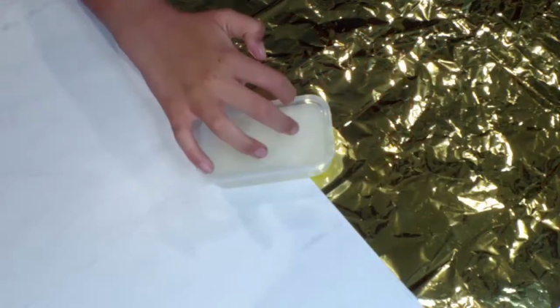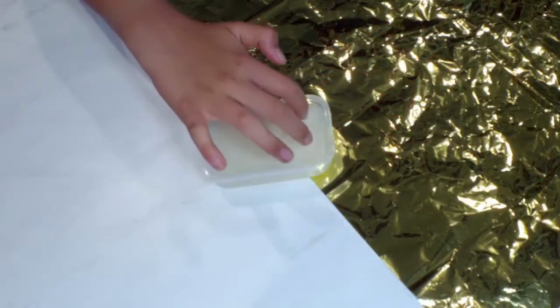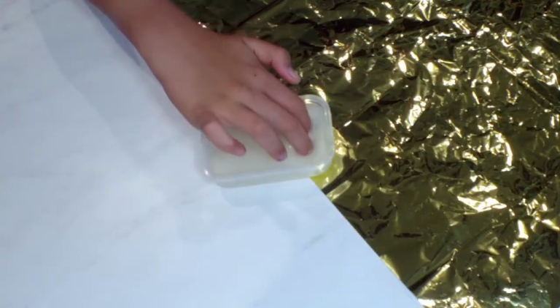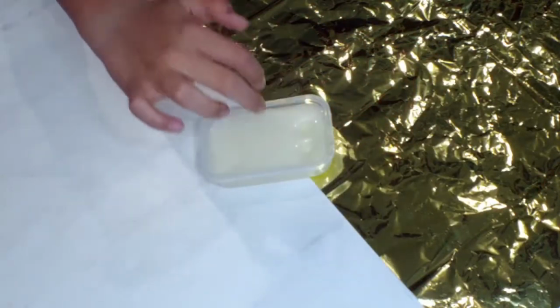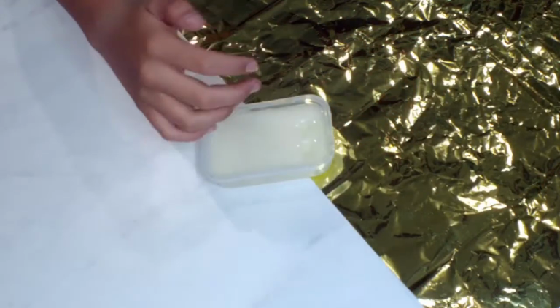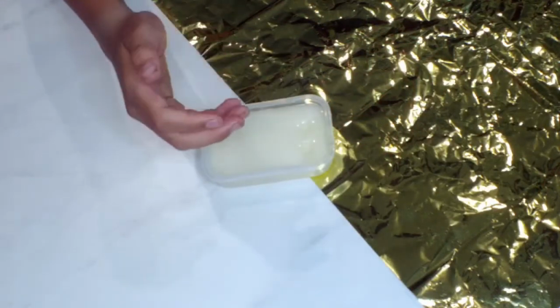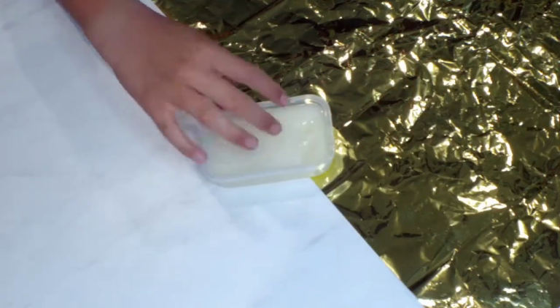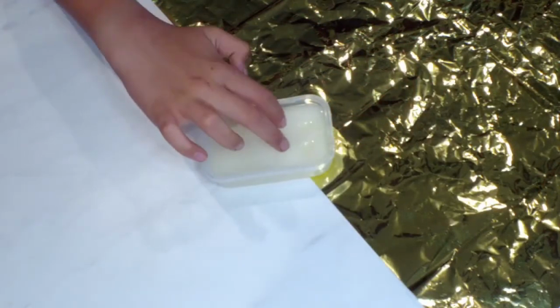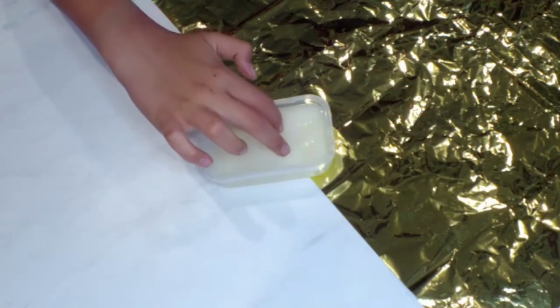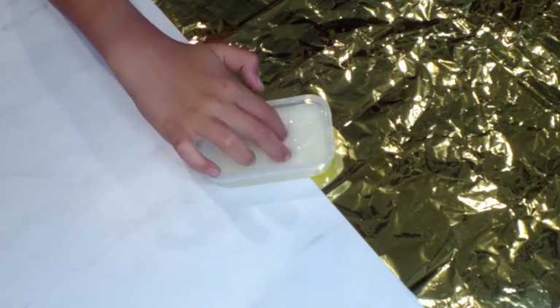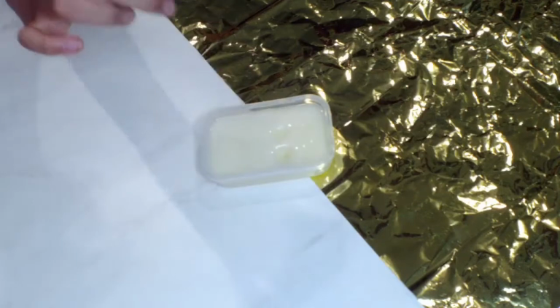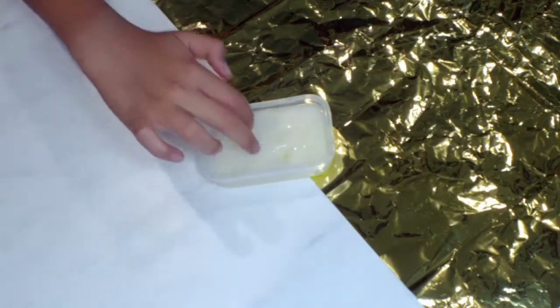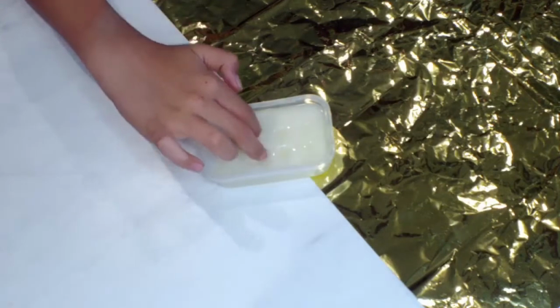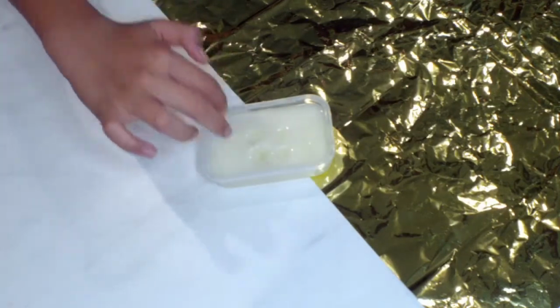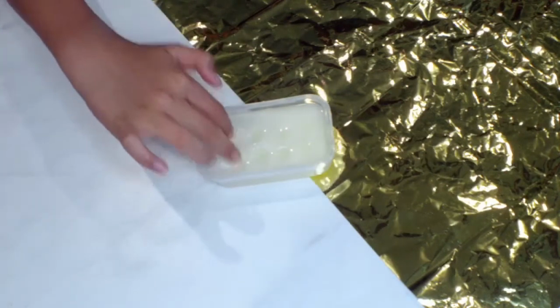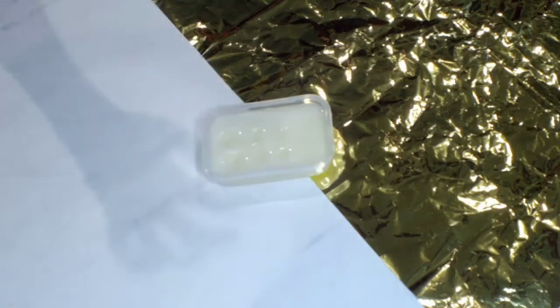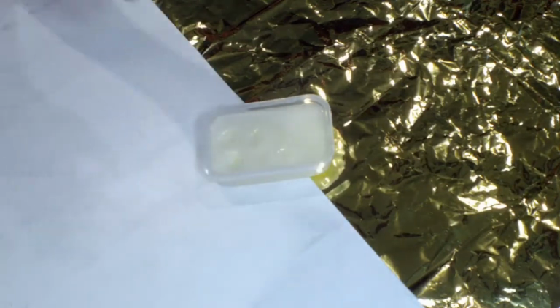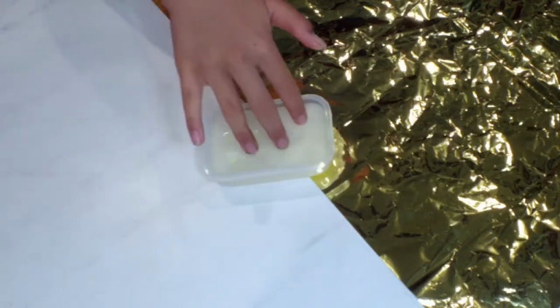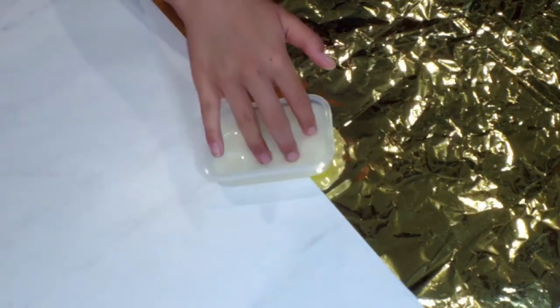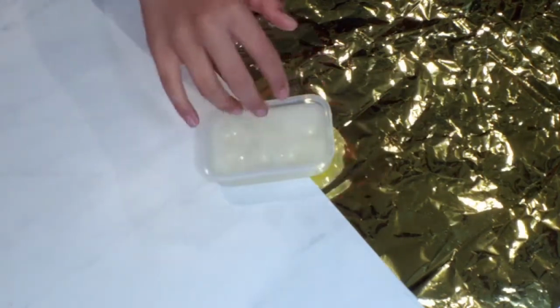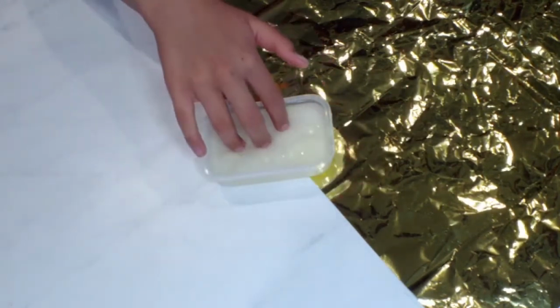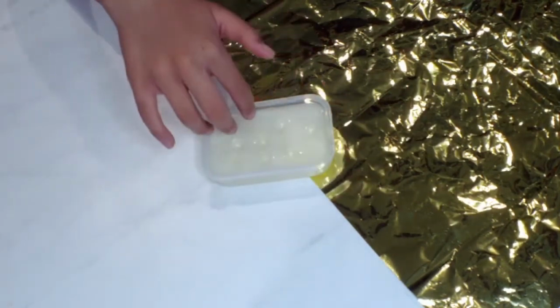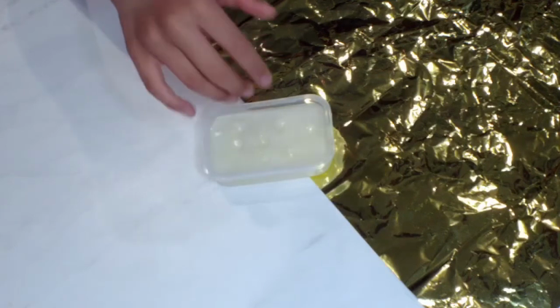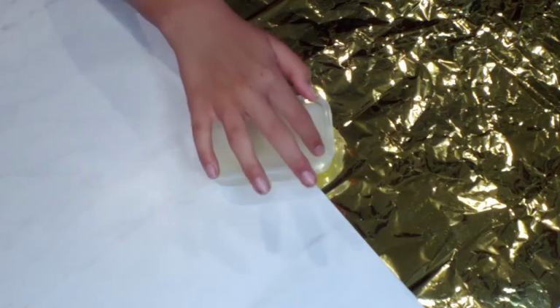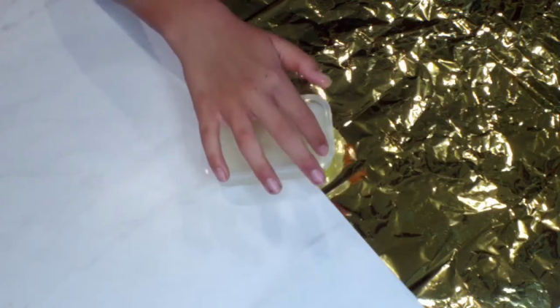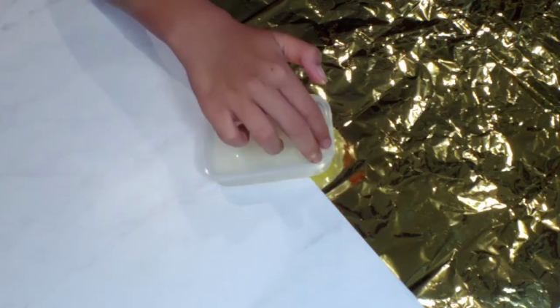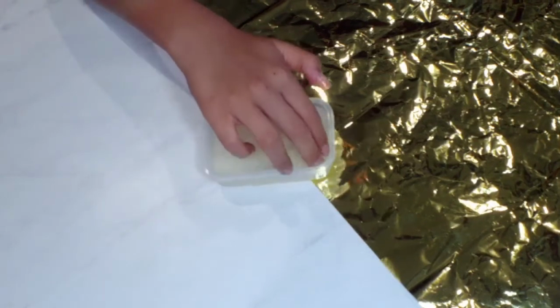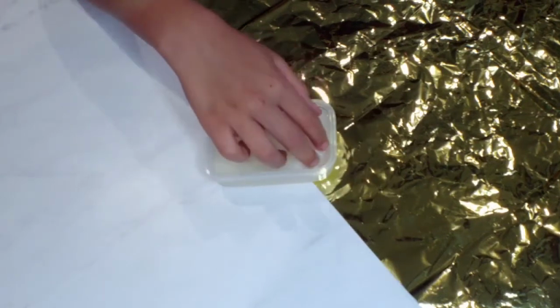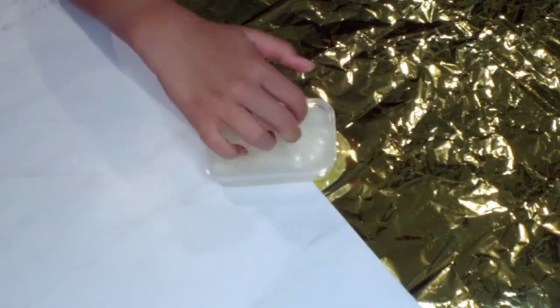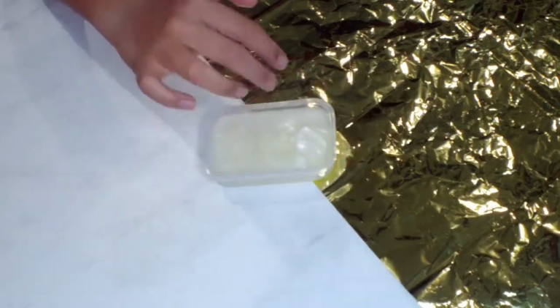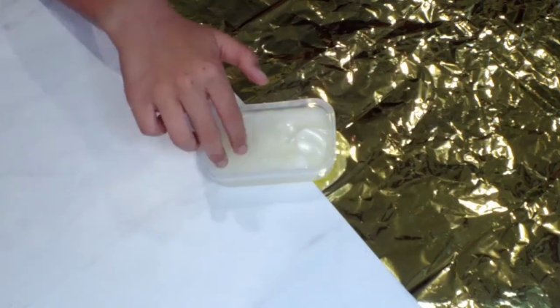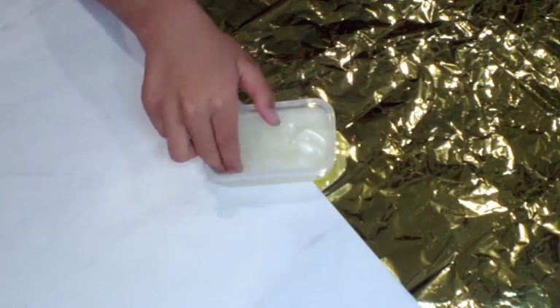You're just going to want to mix it all up and then put it into a closed container for about a day. I let it sit for a week because I want it to be extra thick. And this is how it should turn out — as you can see, it is very thick and I am actually loving playing with it.